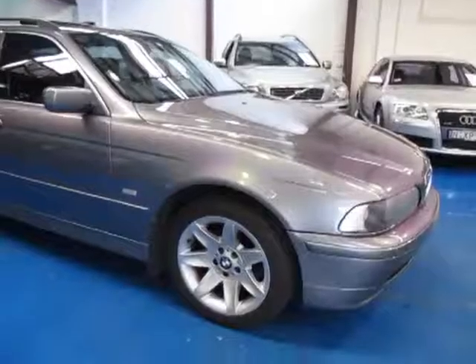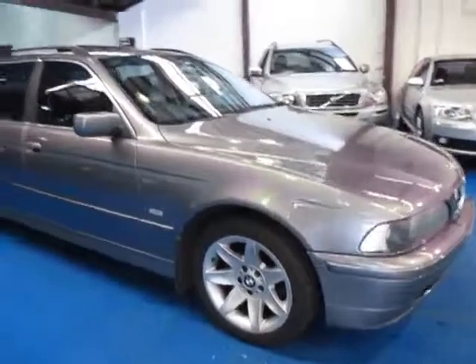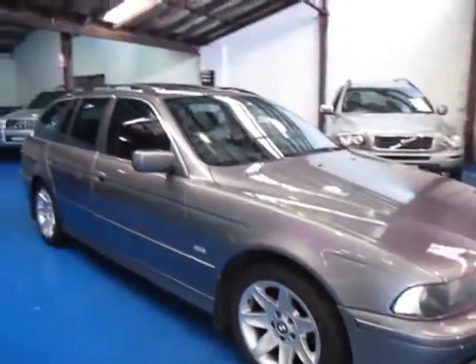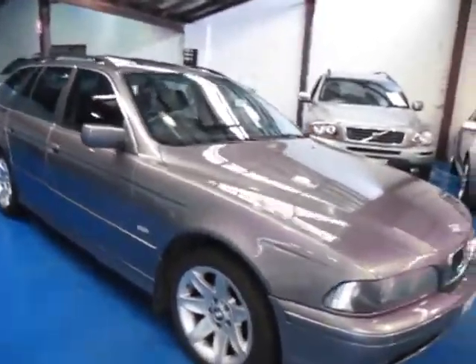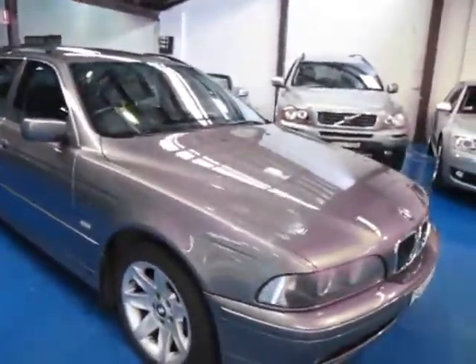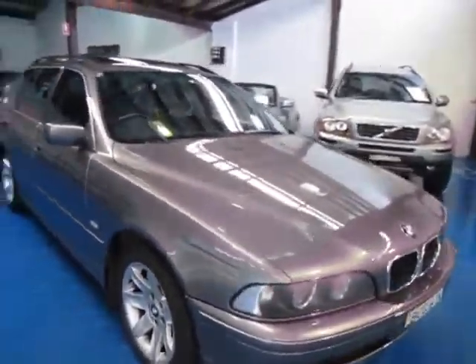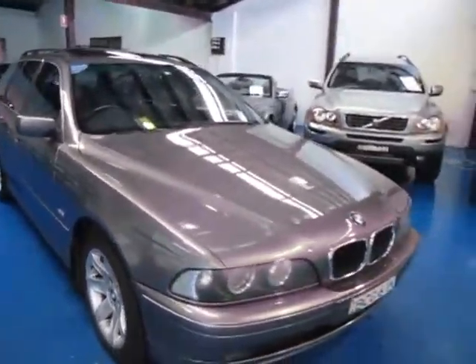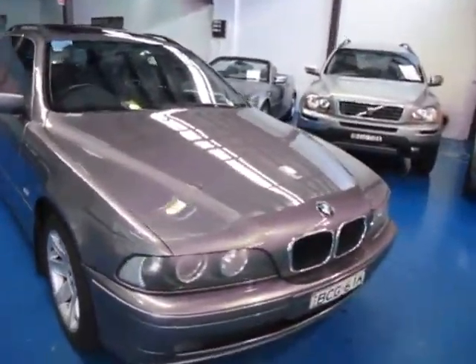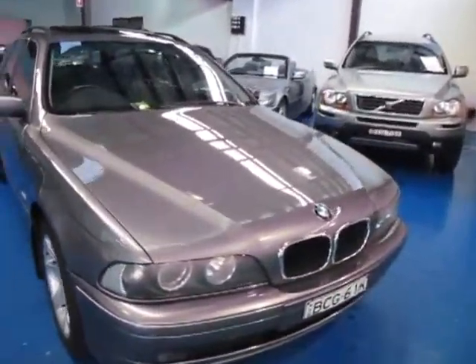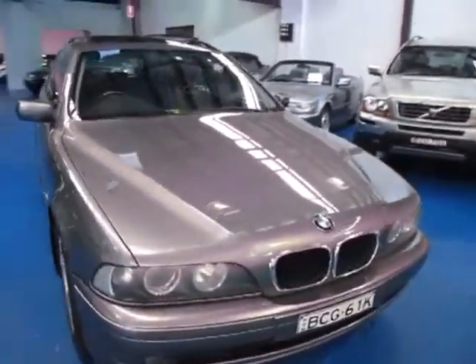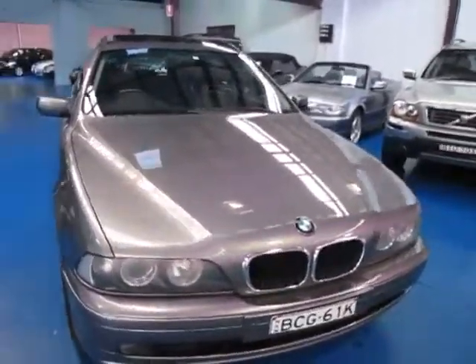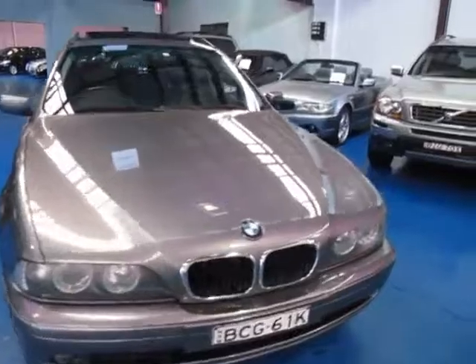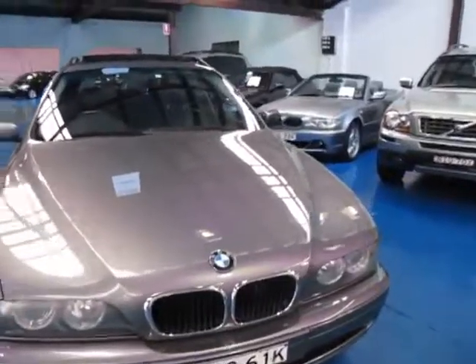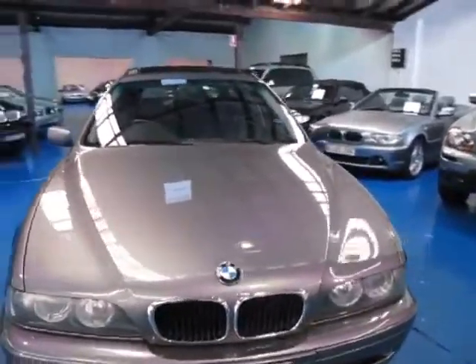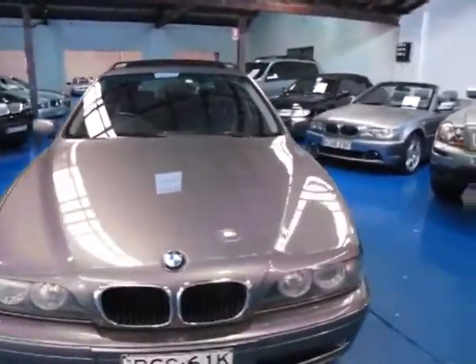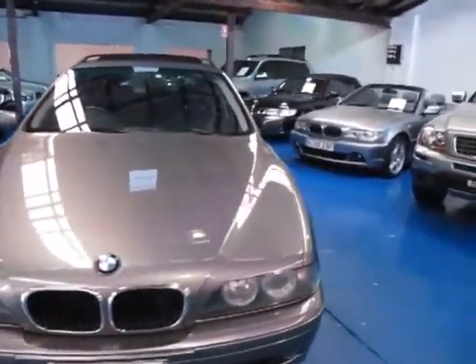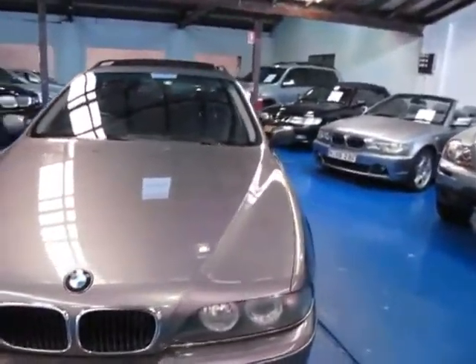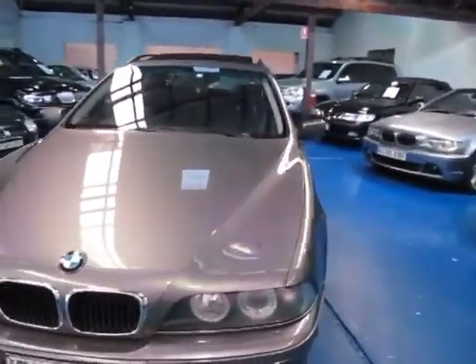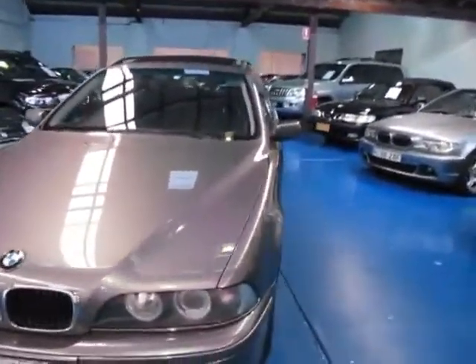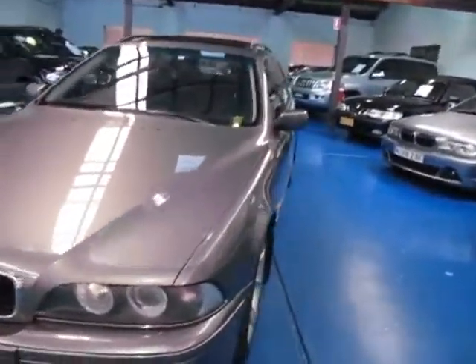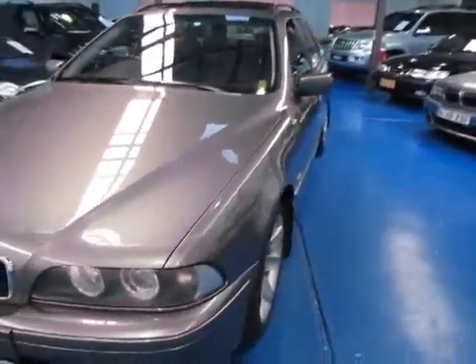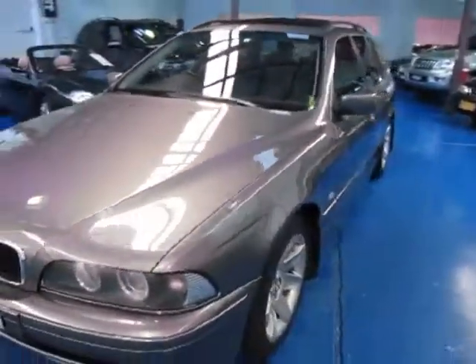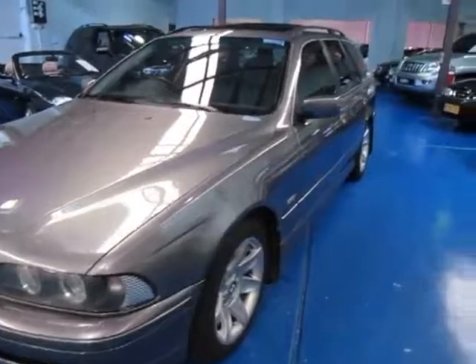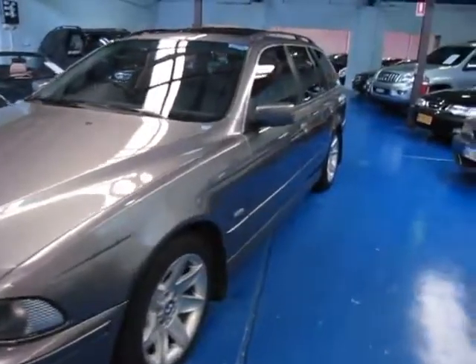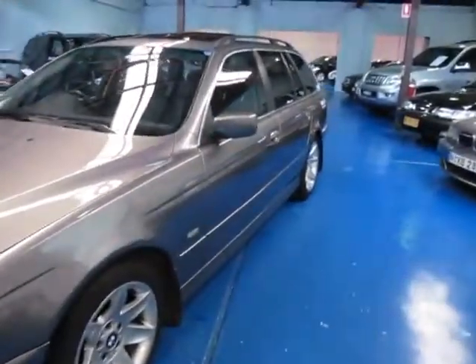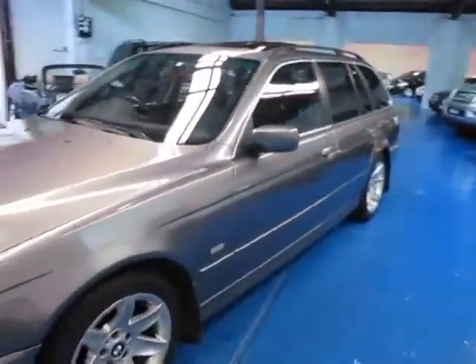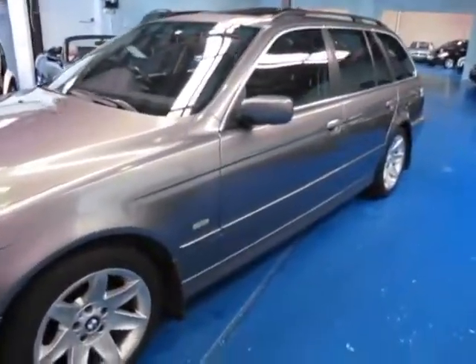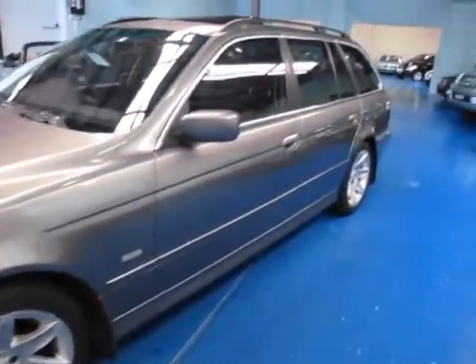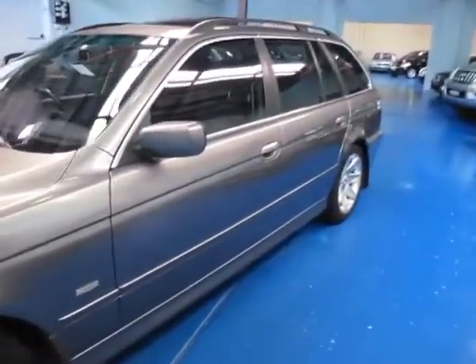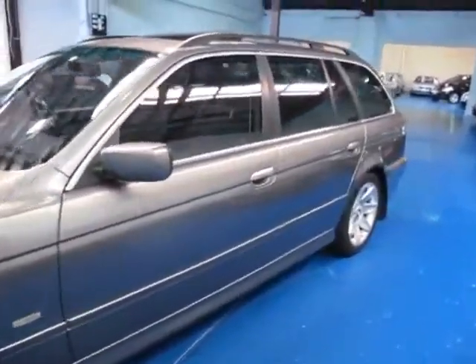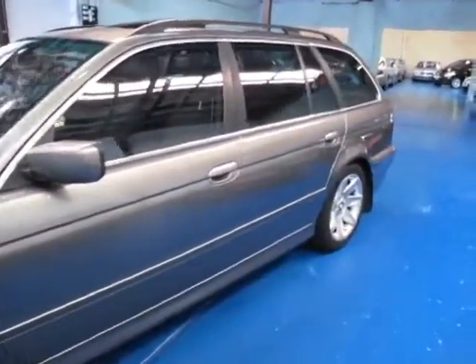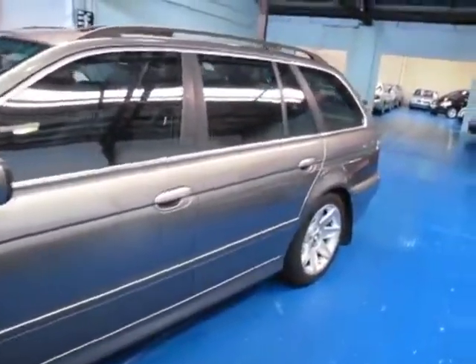Thanks for taking the time to watch. Here we've got a 2002 very rare BMW 530i touring wagon. The reason I say very rare is we come across them very rarely because they're such good property — people that own them just tend to want to keep them.